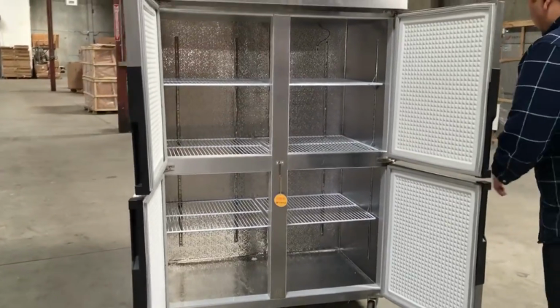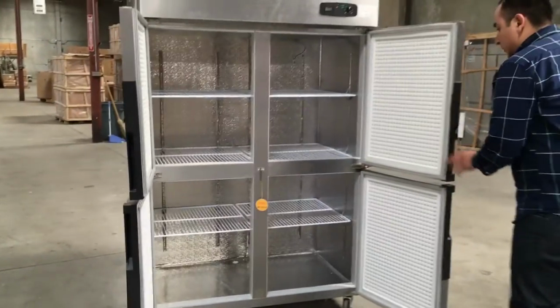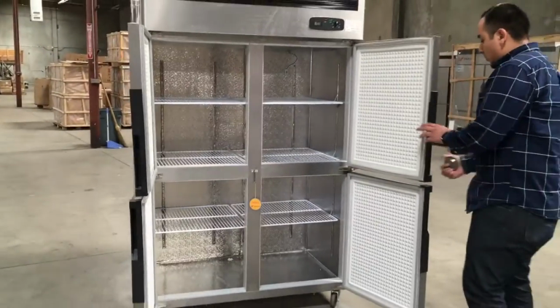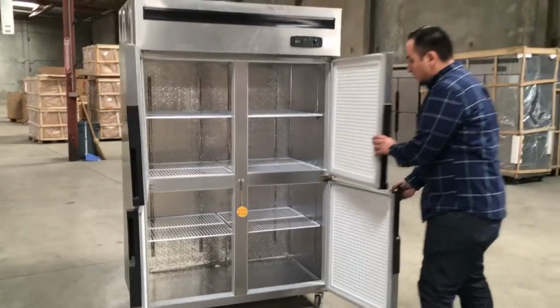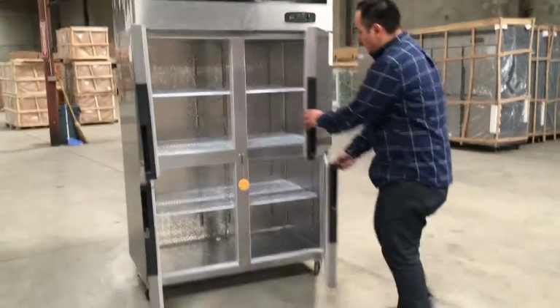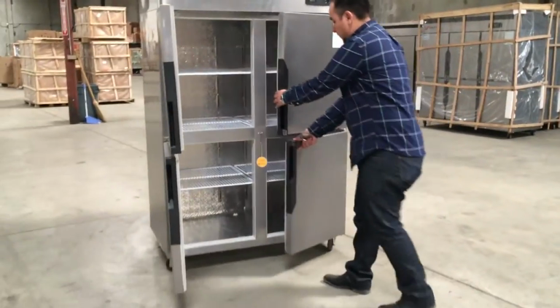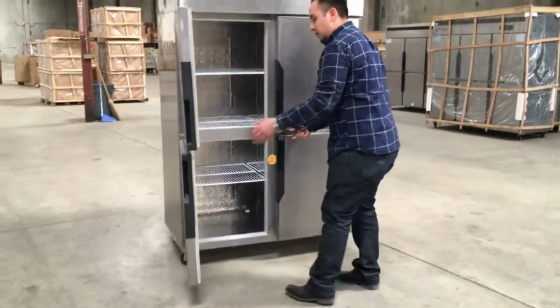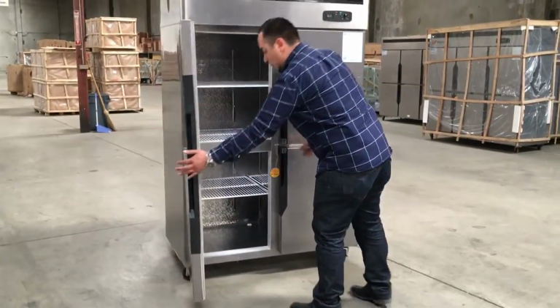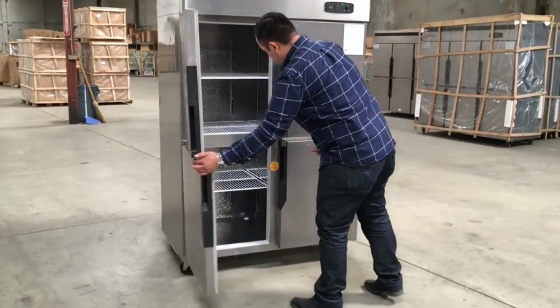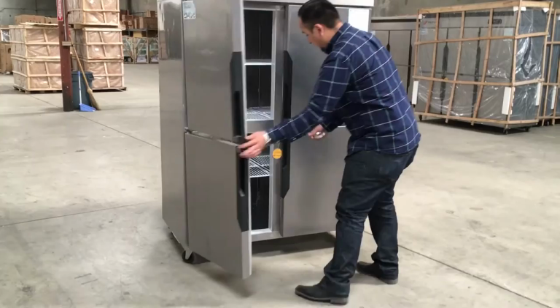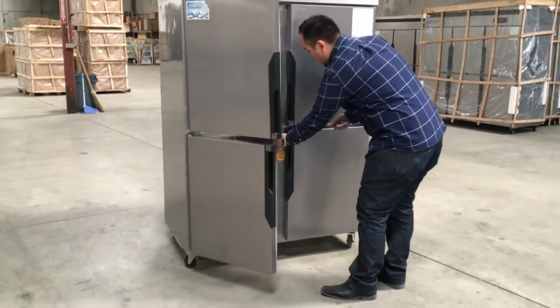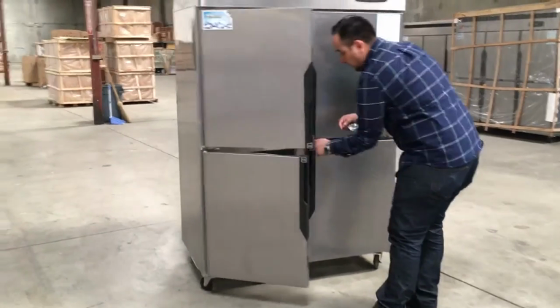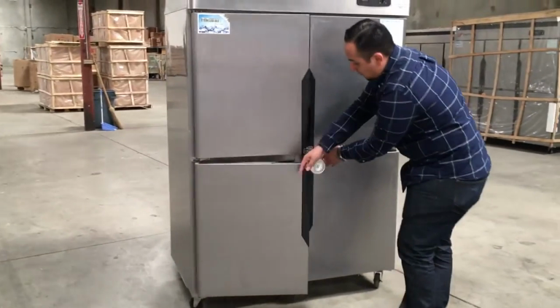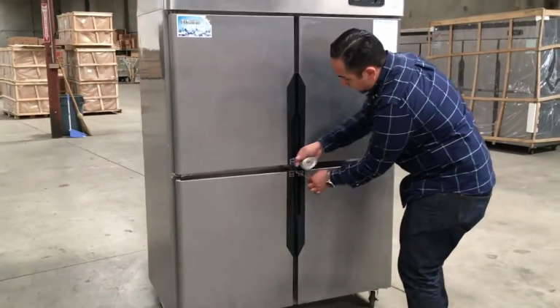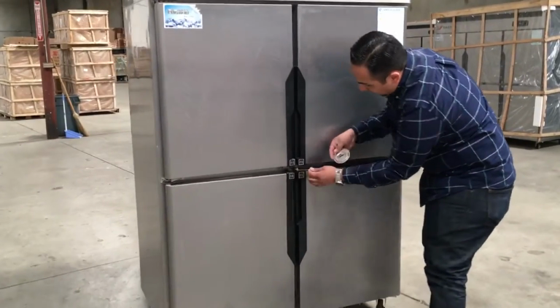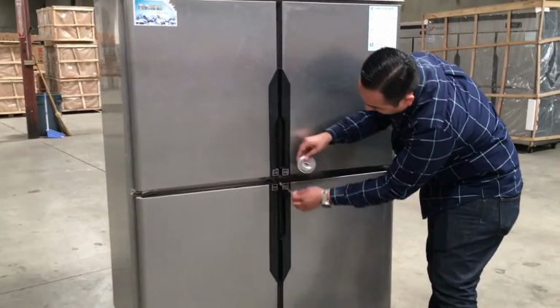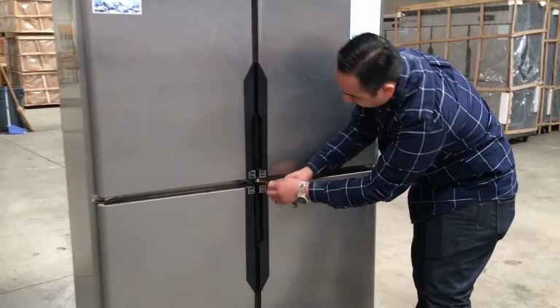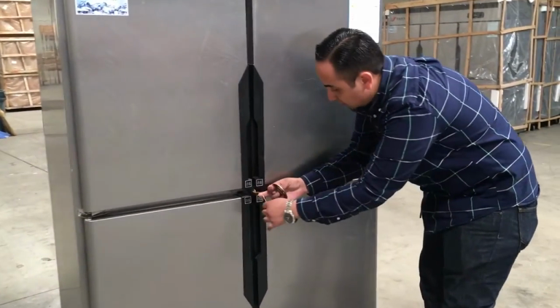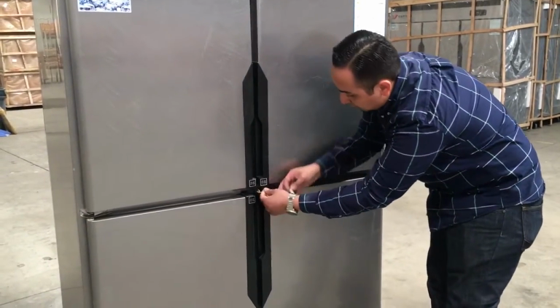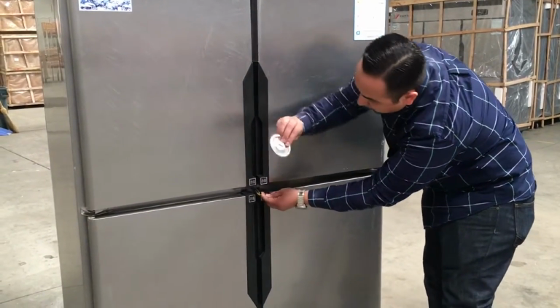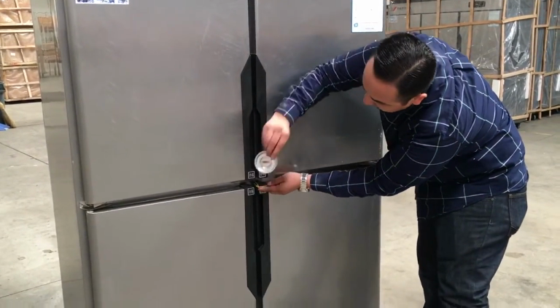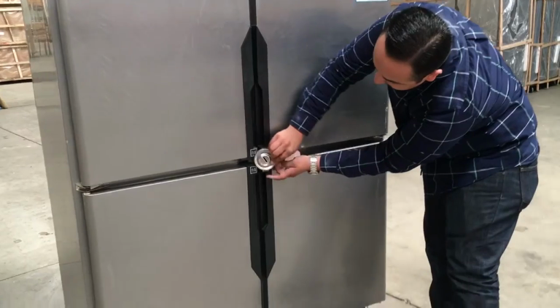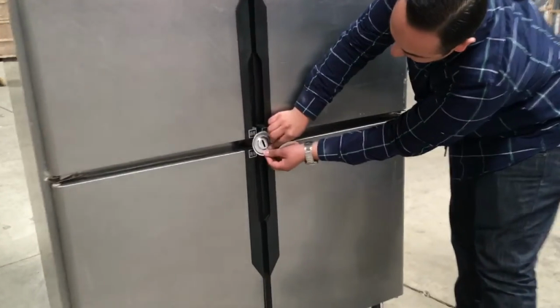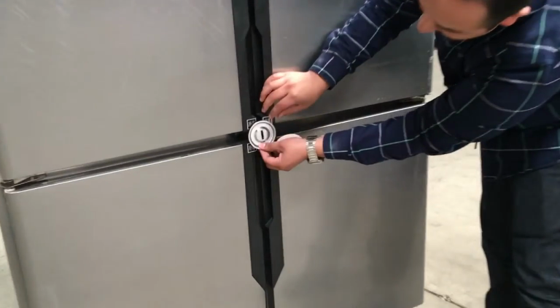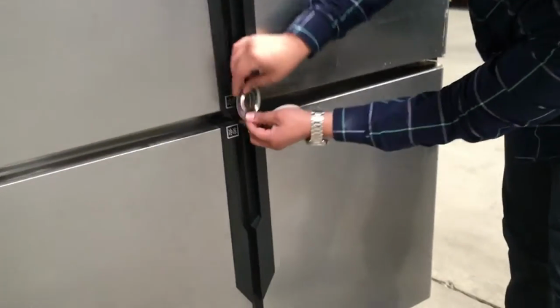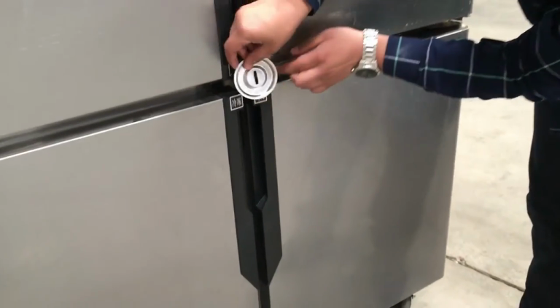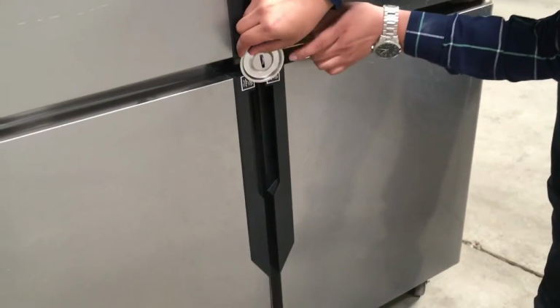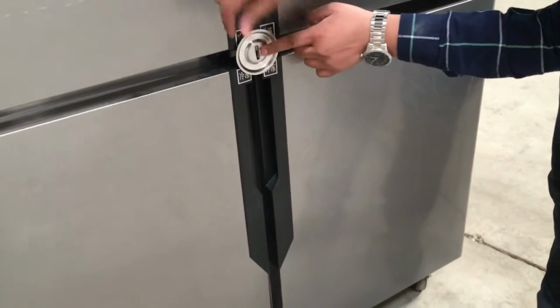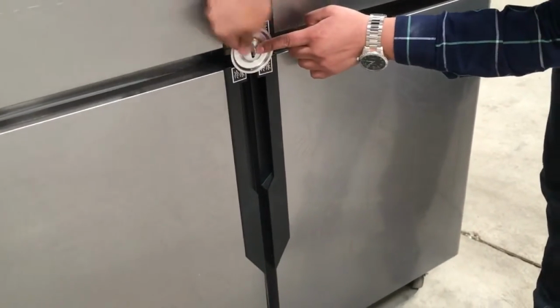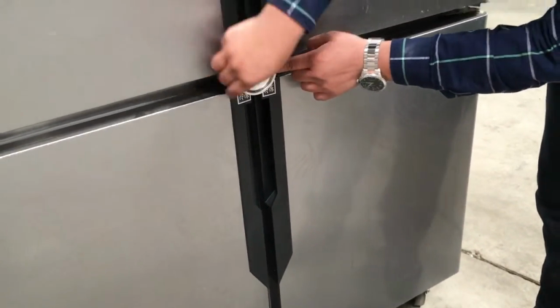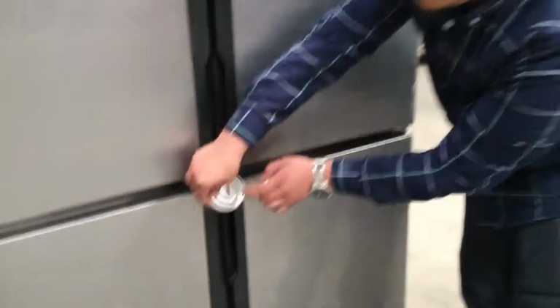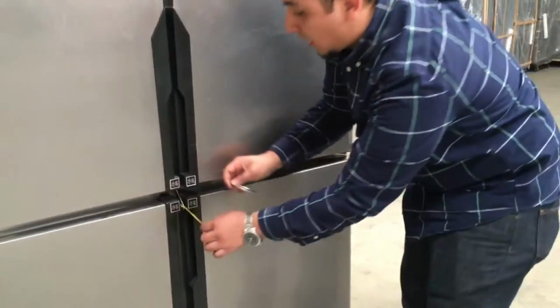Also, when you close it, it has a little locking mechanism that you can put on here with this disc and put your own lock. So you put it in there and lock it. Really nice.